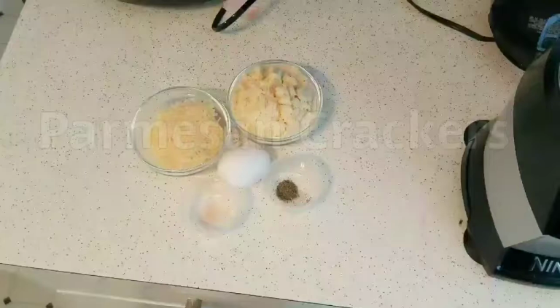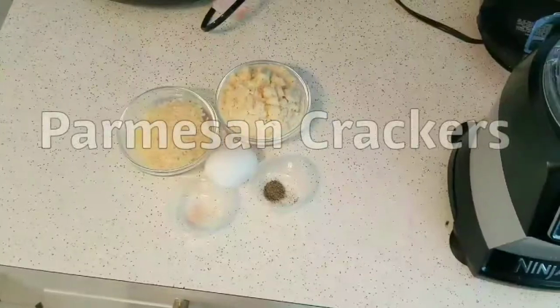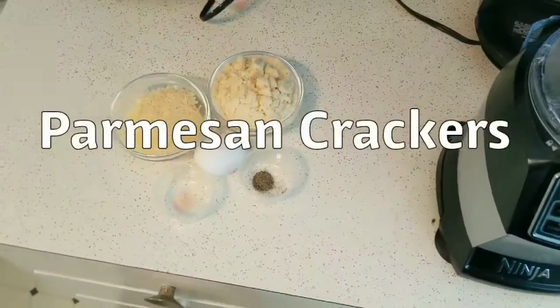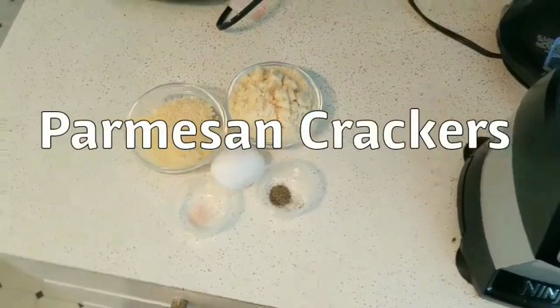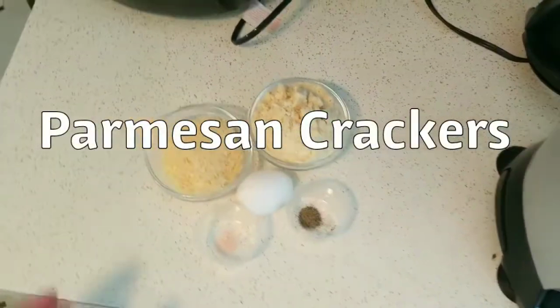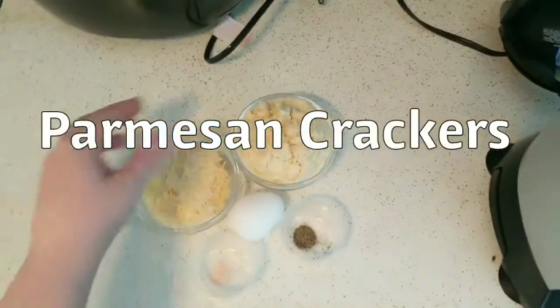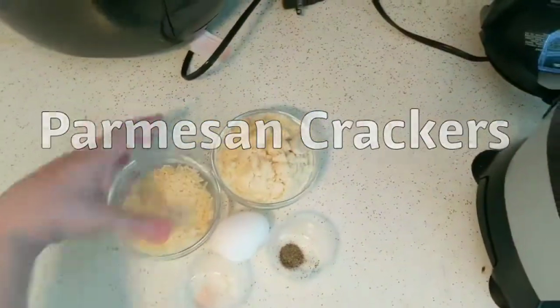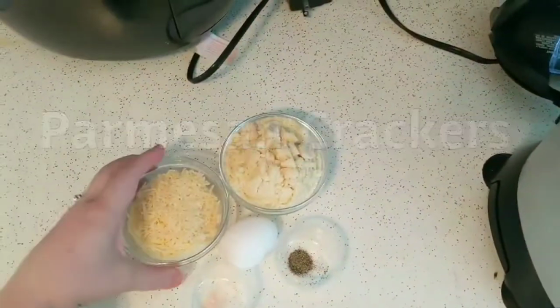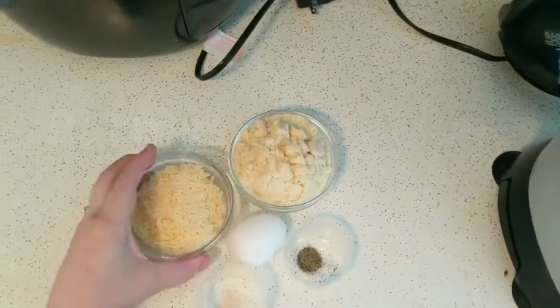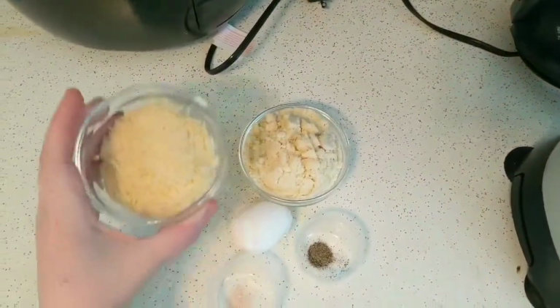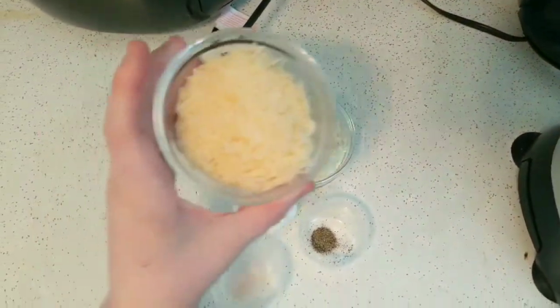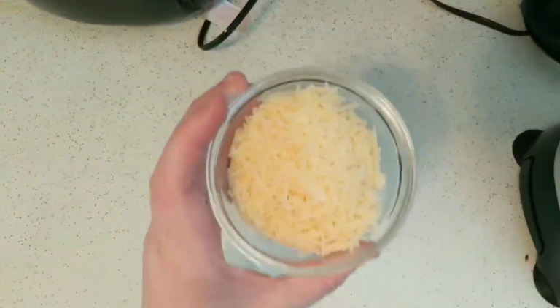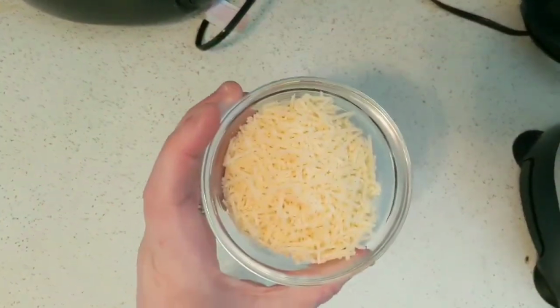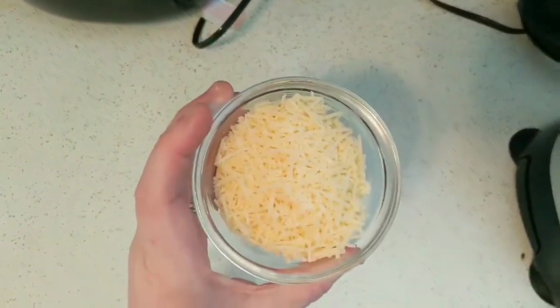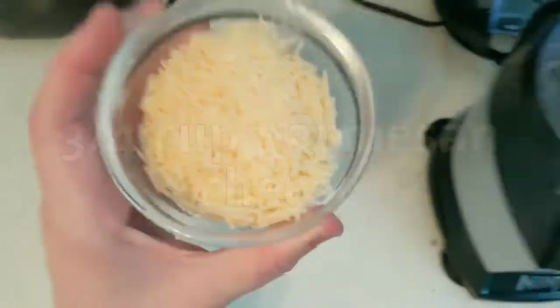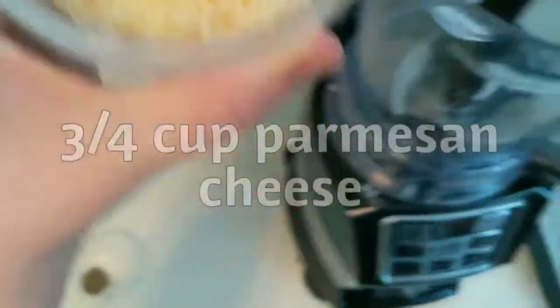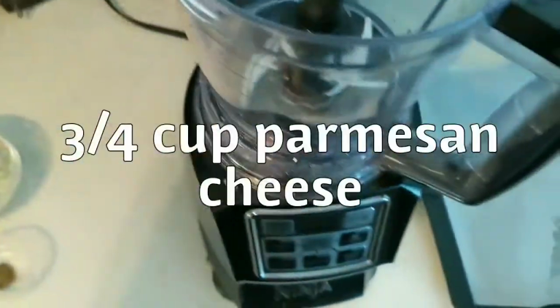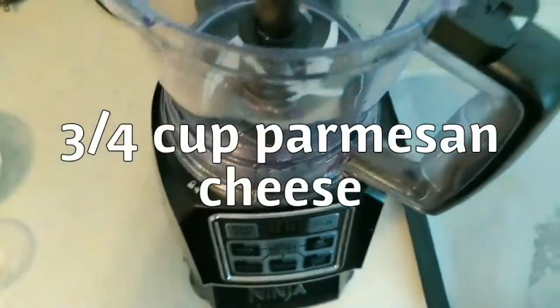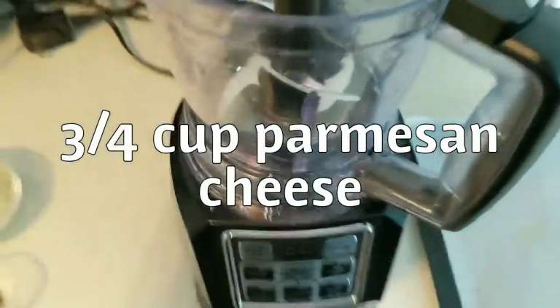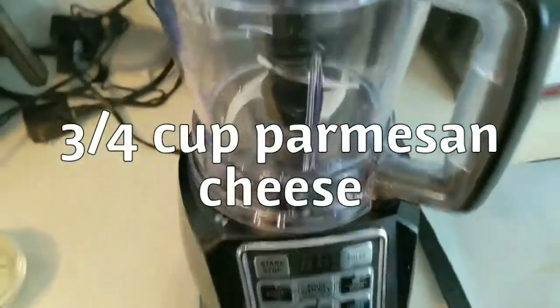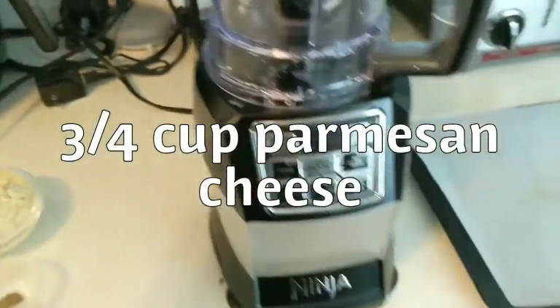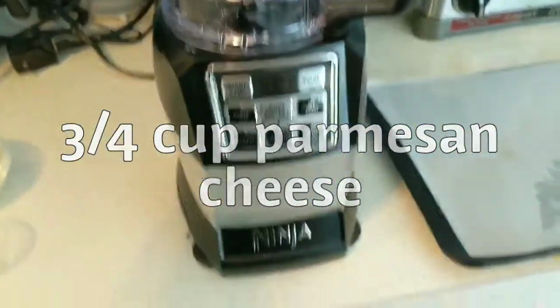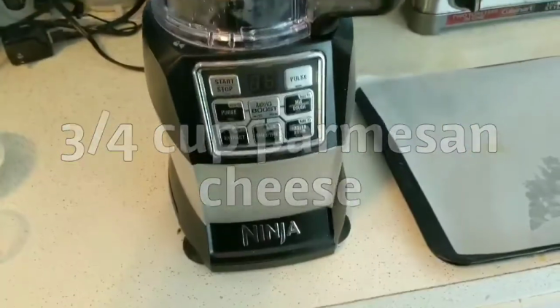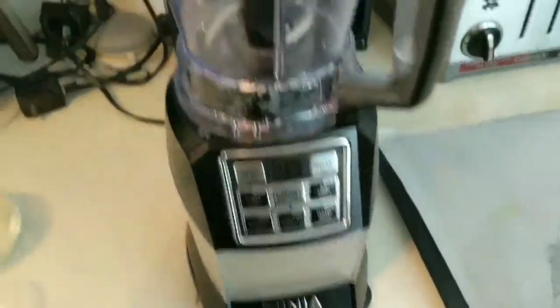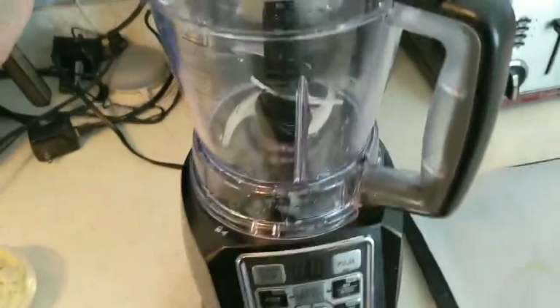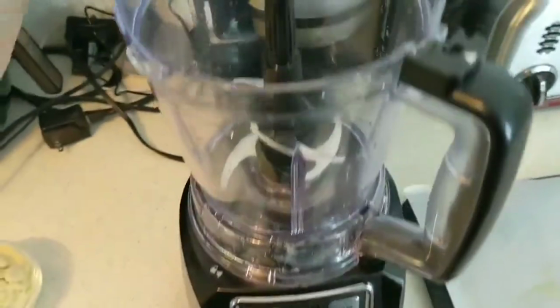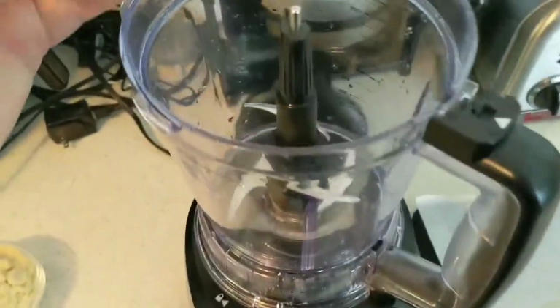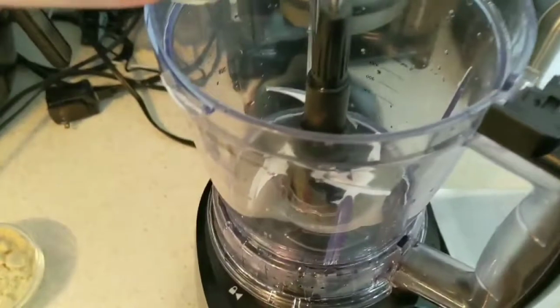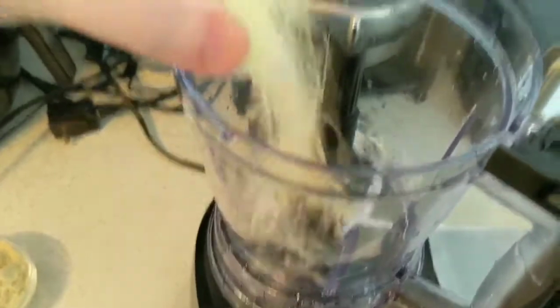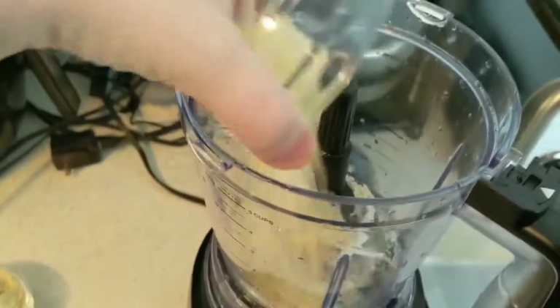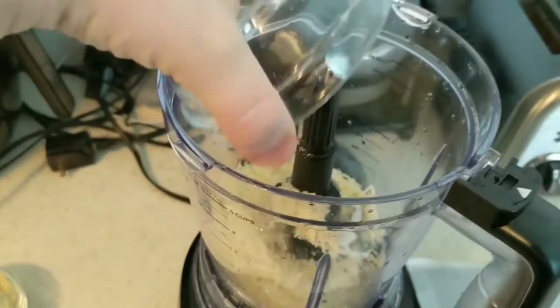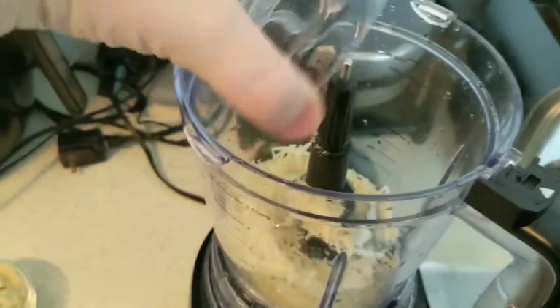Hey guys, this is a recipe for Parmesan crackers and this is the best one I could find so far. I've kind of tweaked it a little bit, so I use my Ninja as a food processor.